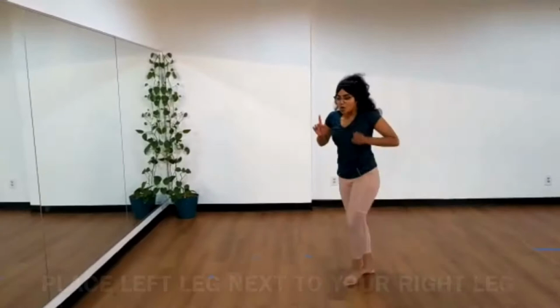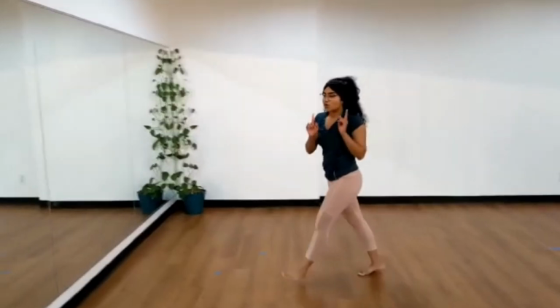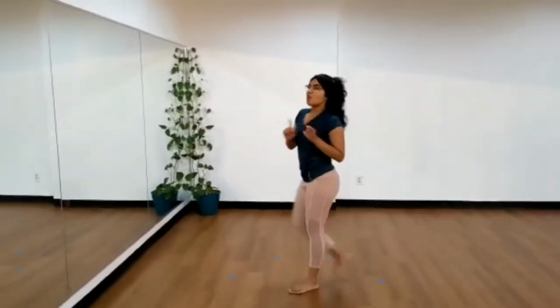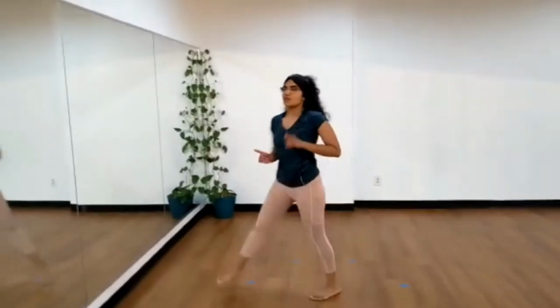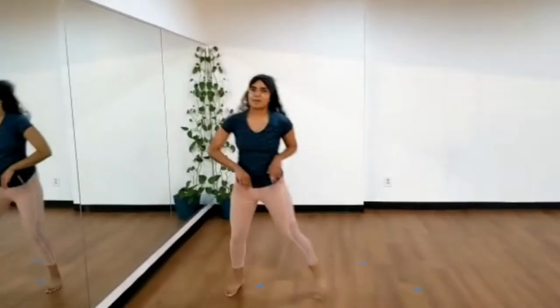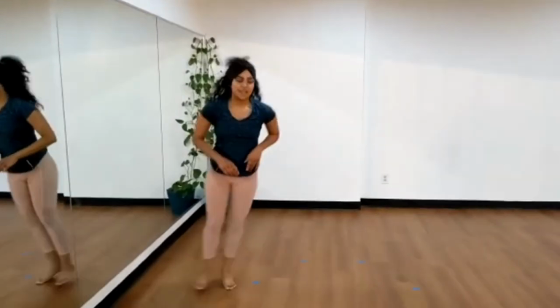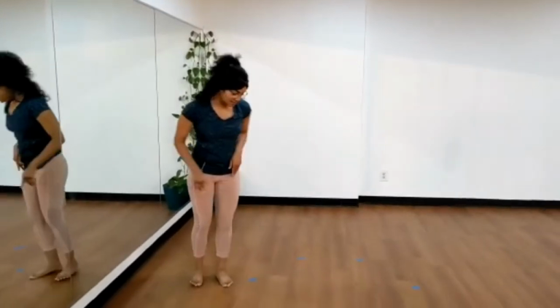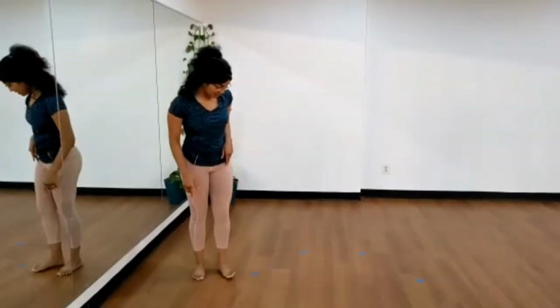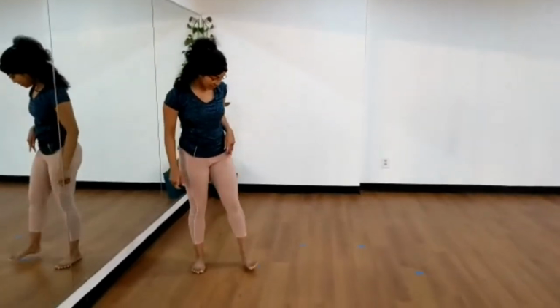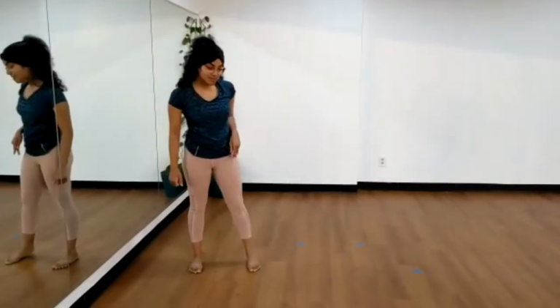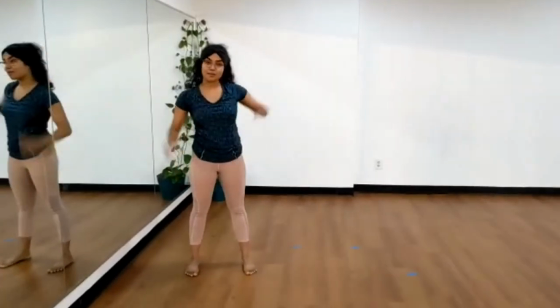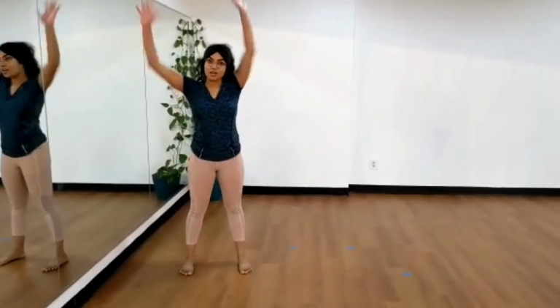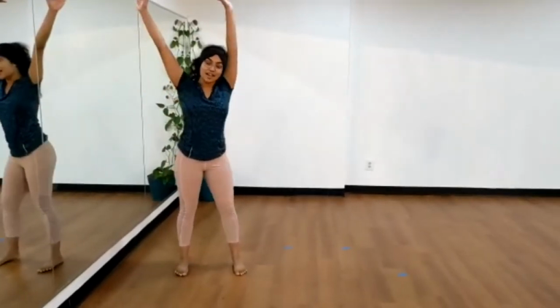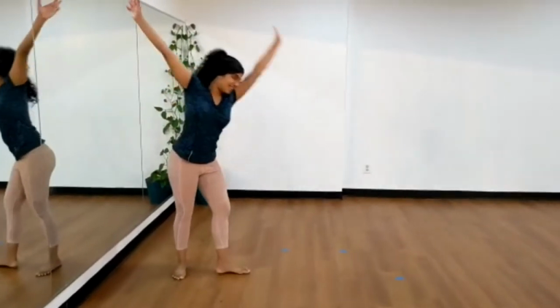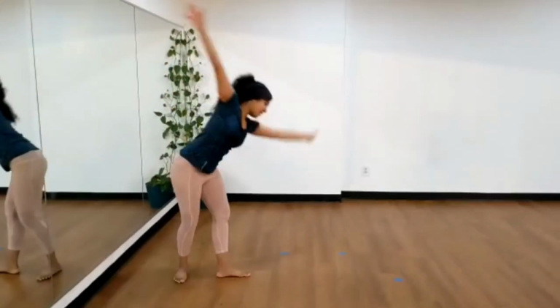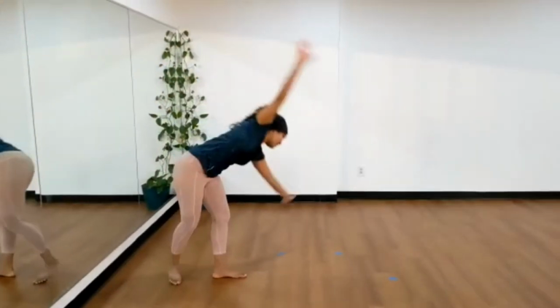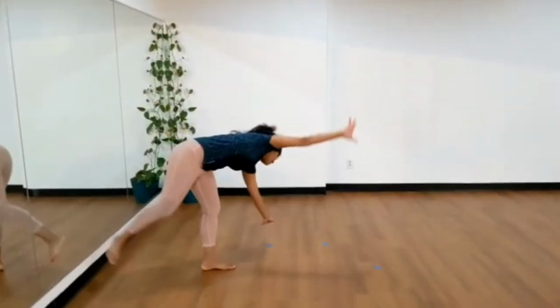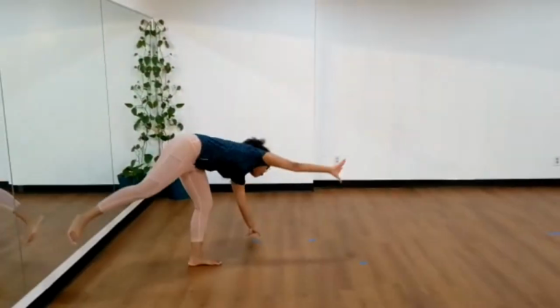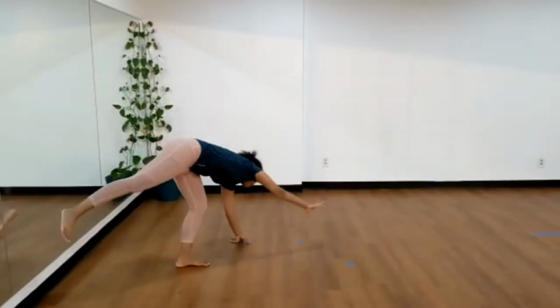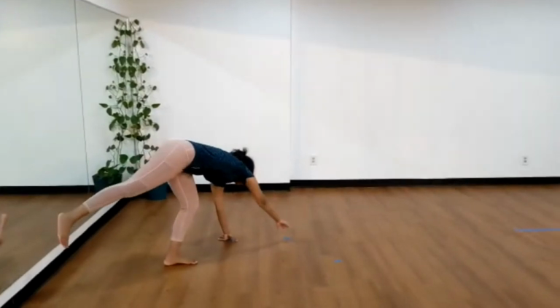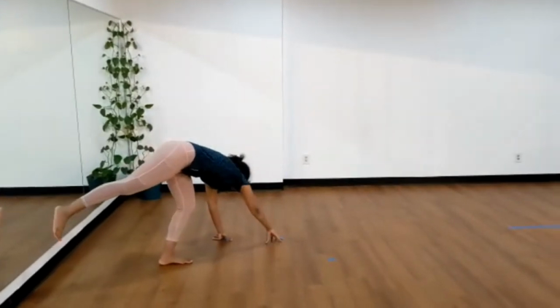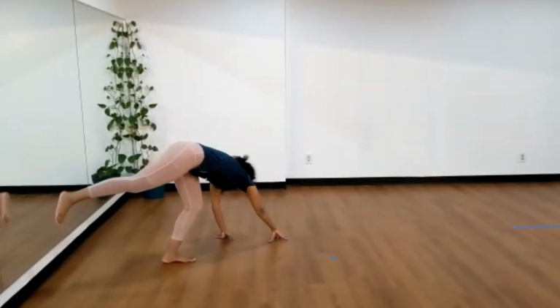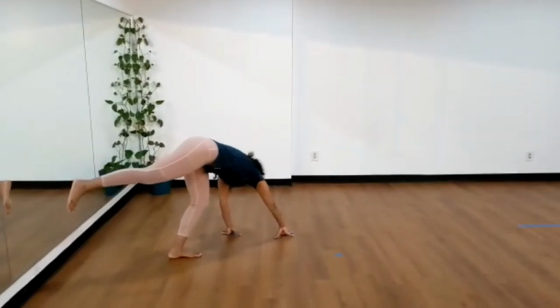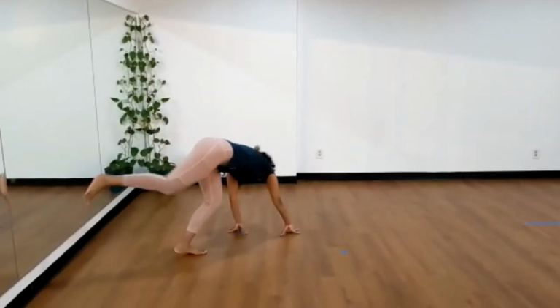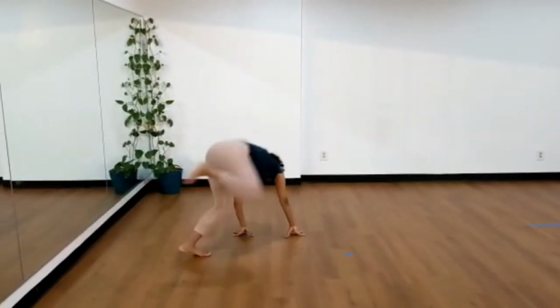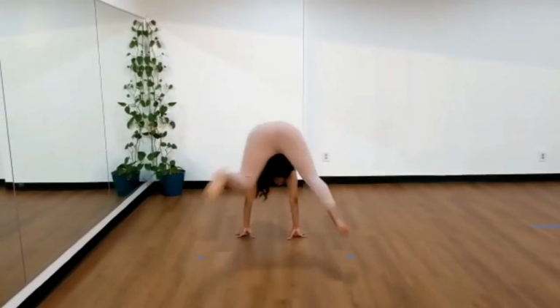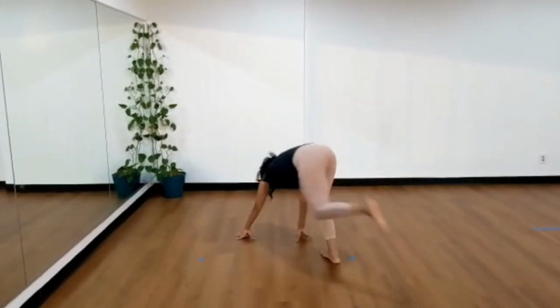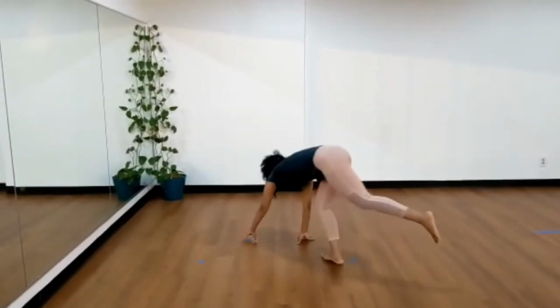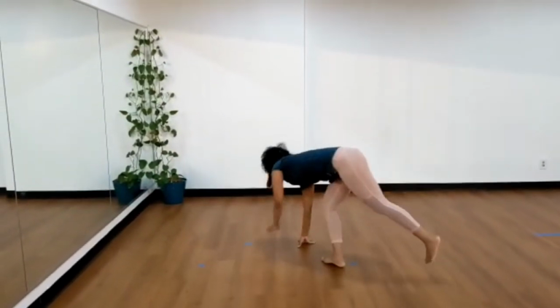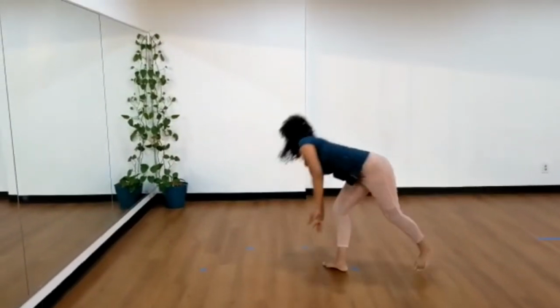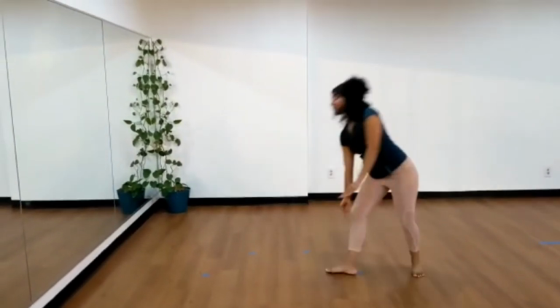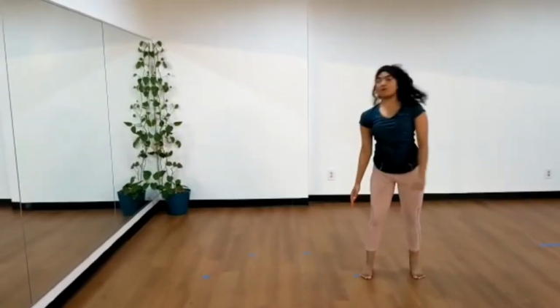We're going to do that one more time. Take your left leg at the bottom corner, left hand, right hand, lift your right leg up, jump, and bring your left leg over.